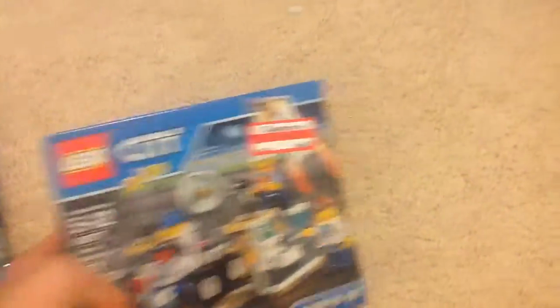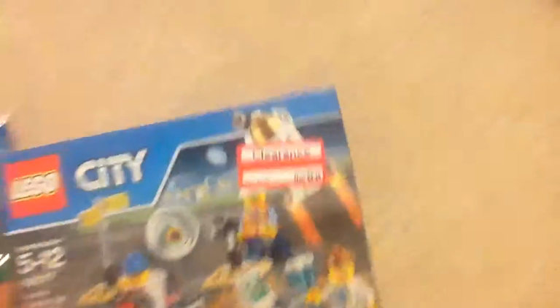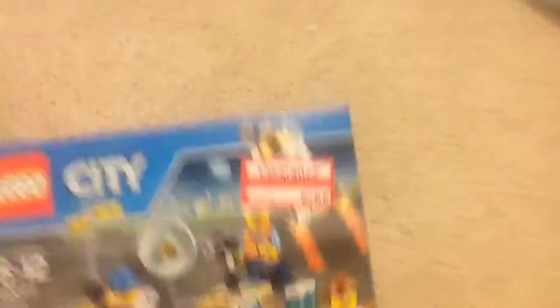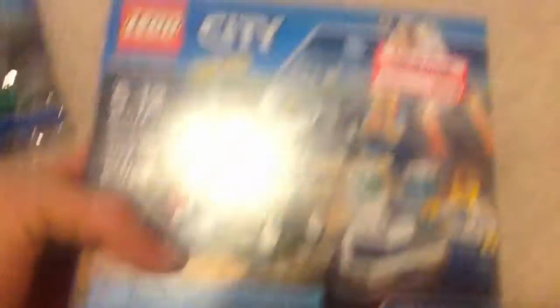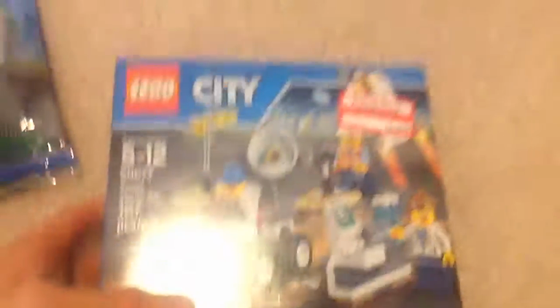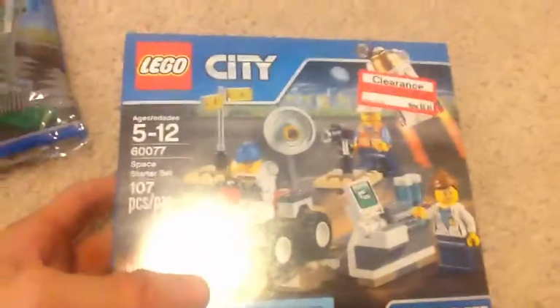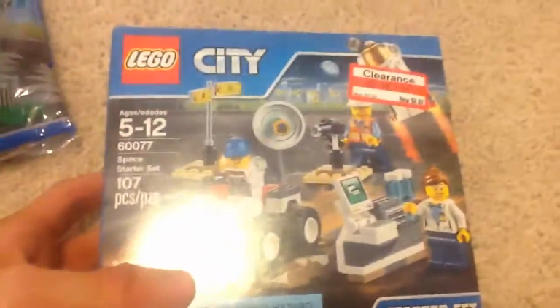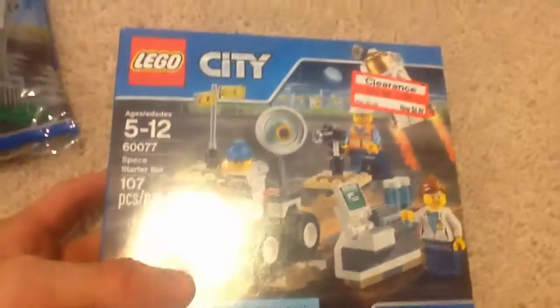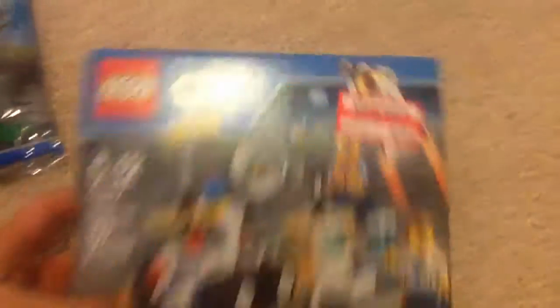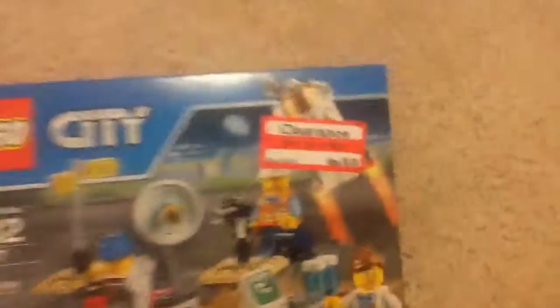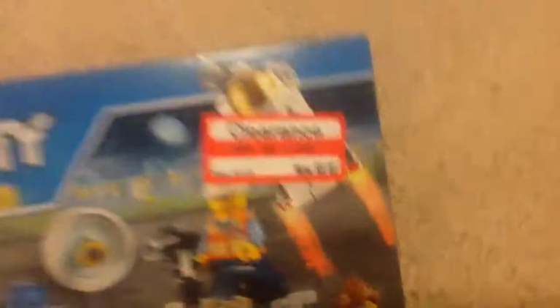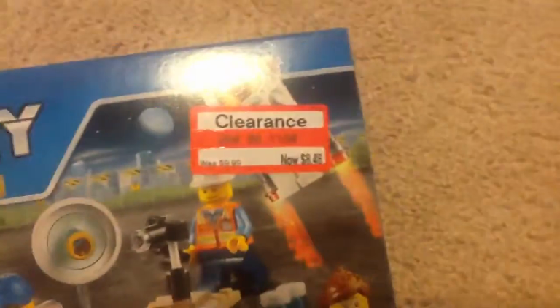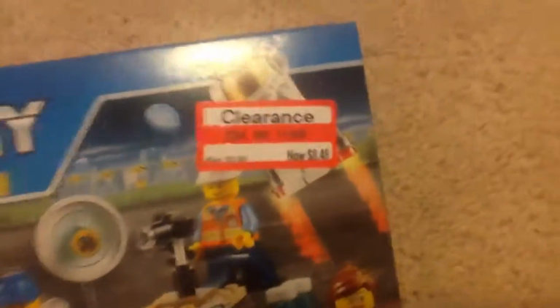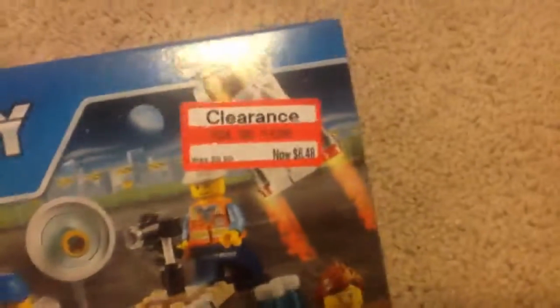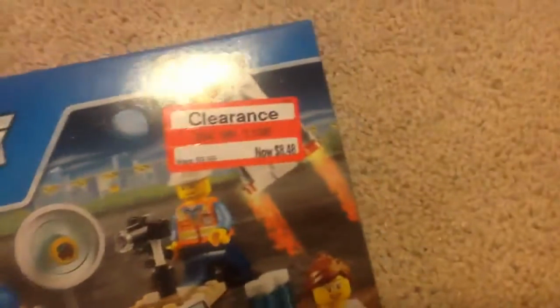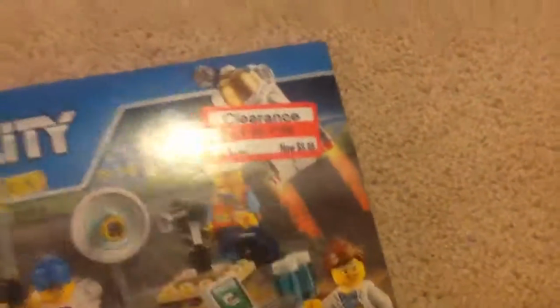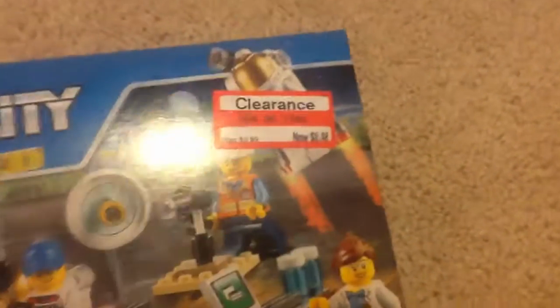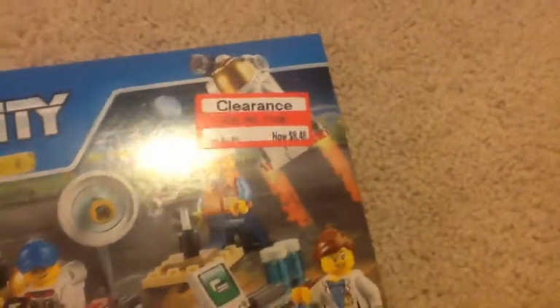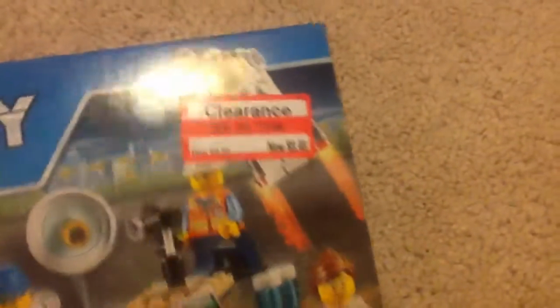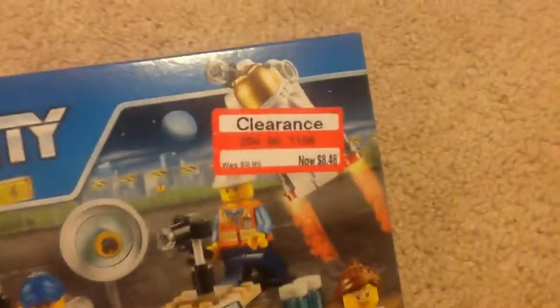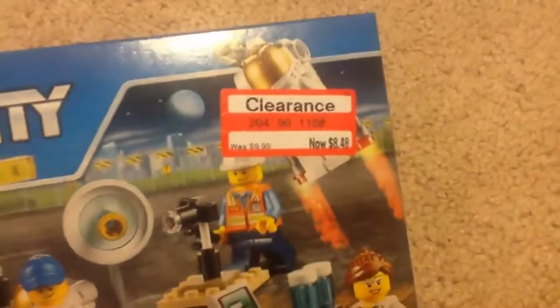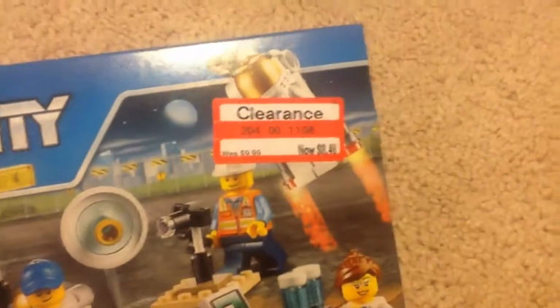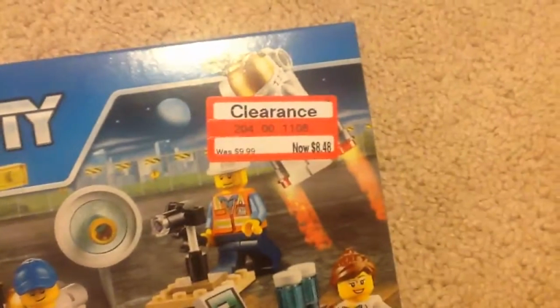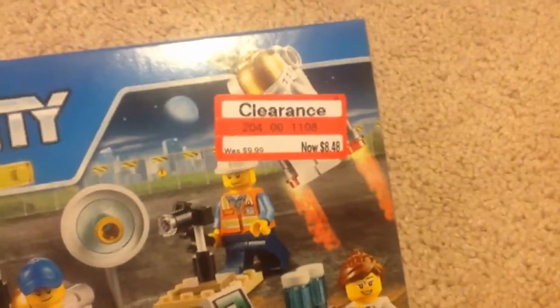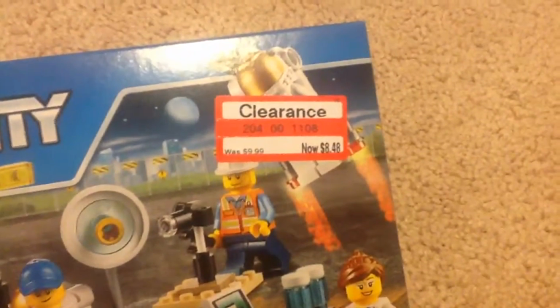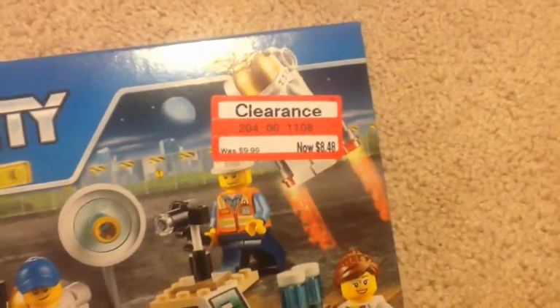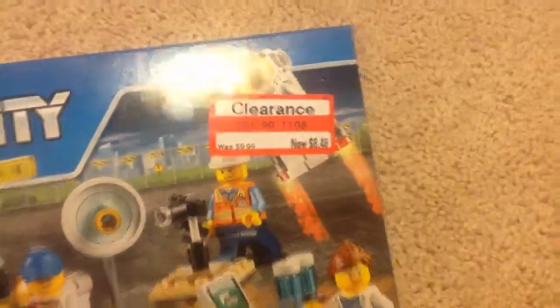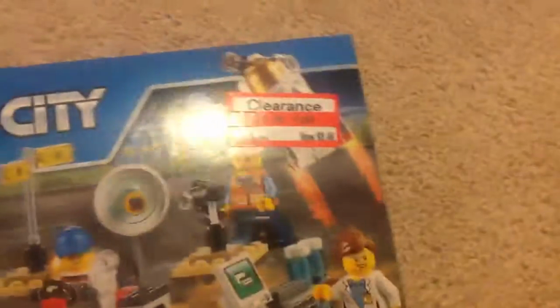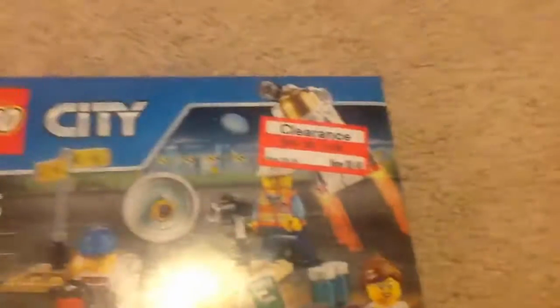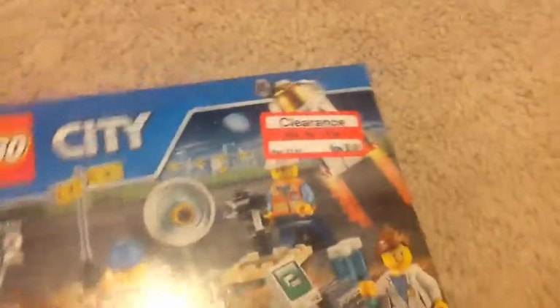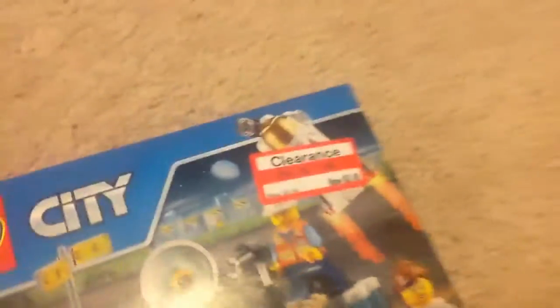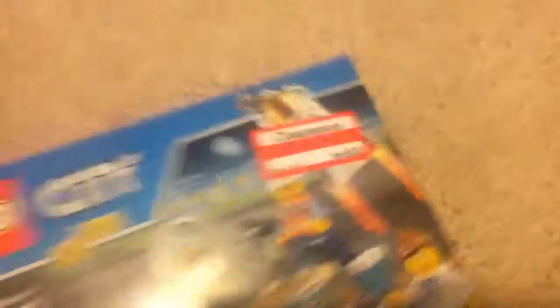This is on clearance right here — Lego City Space Star Set. Awesome. I just recently did a Deep Sea Star Set, and I got this one on clearance. It was $9.99, now $8.48, and there's only one left after this.